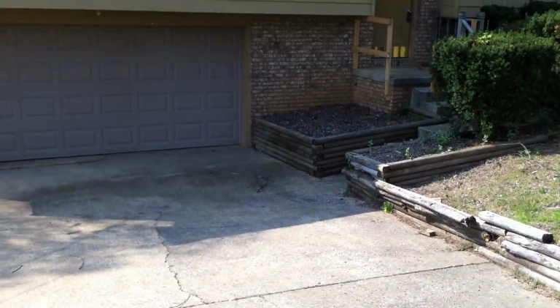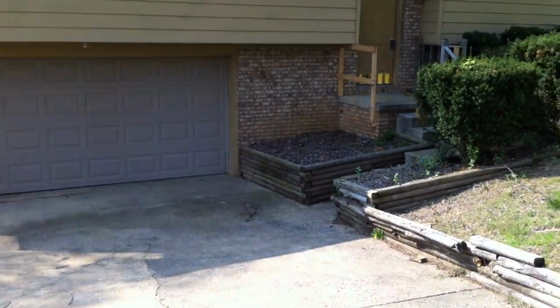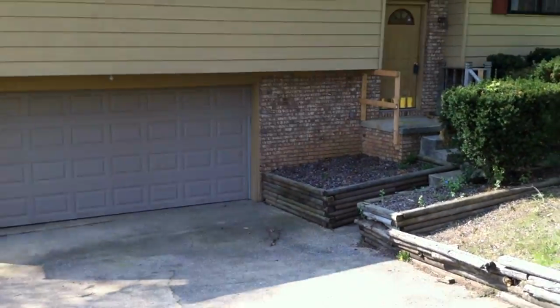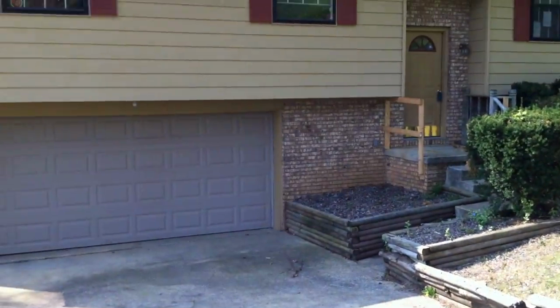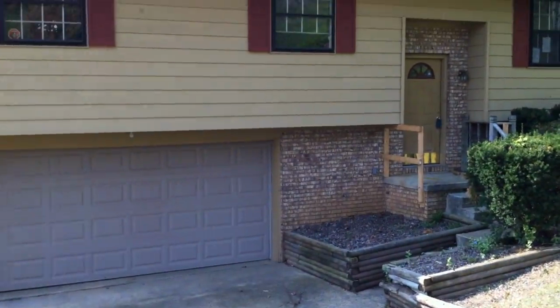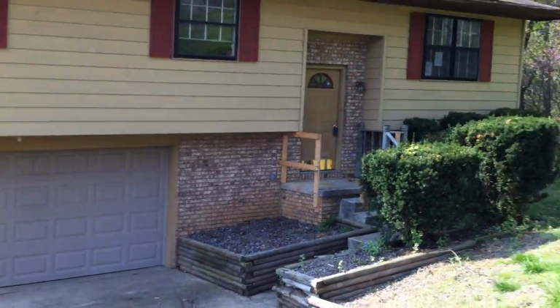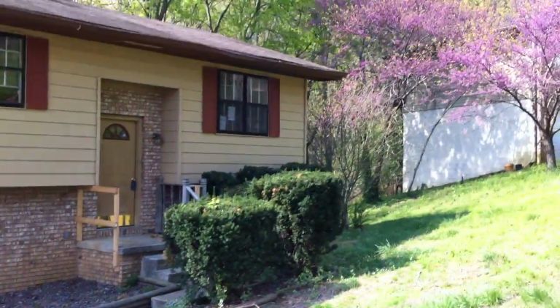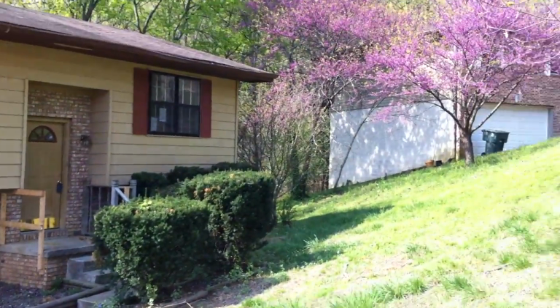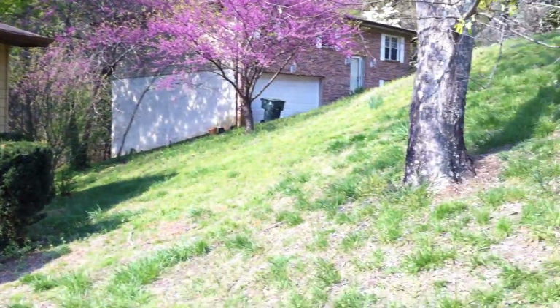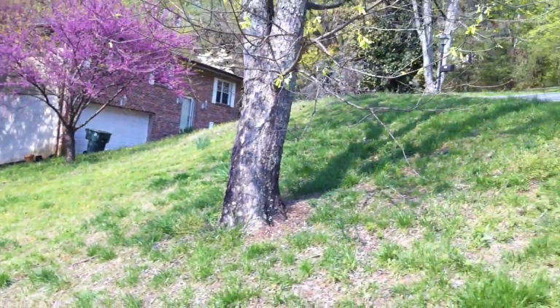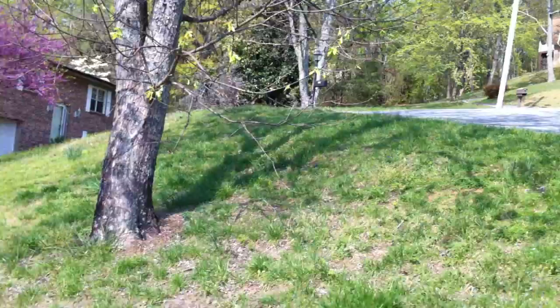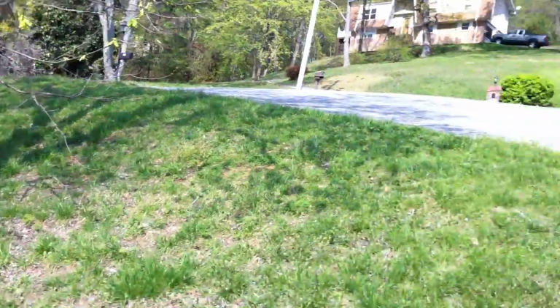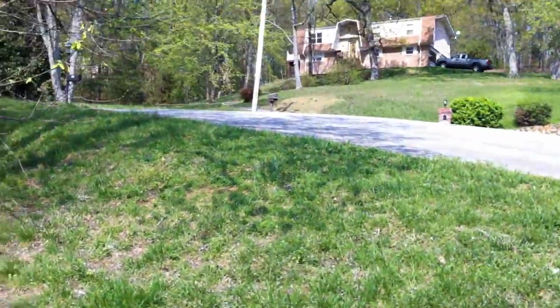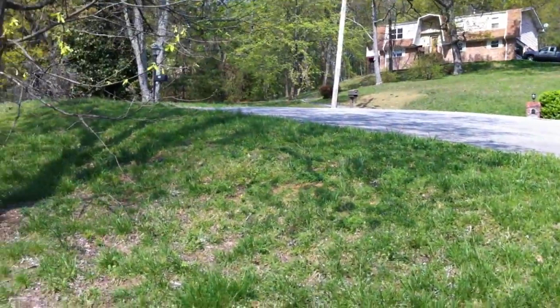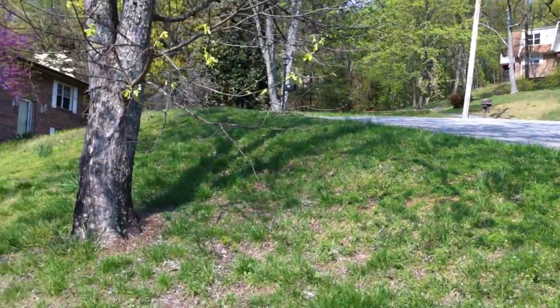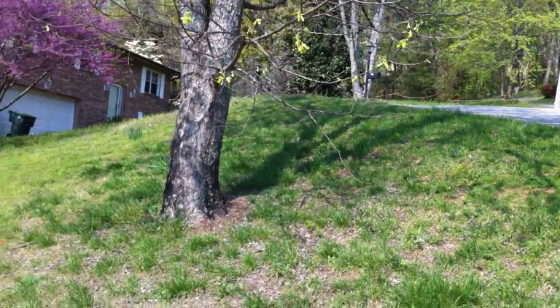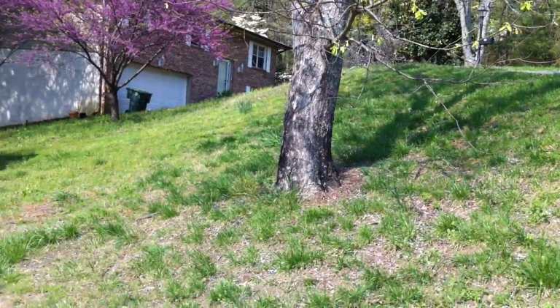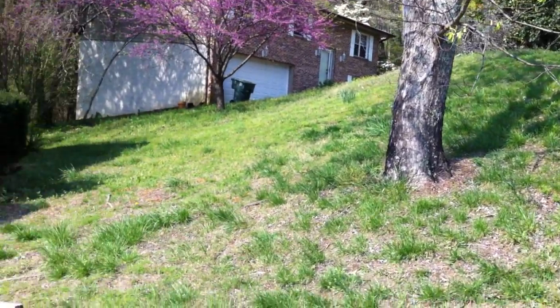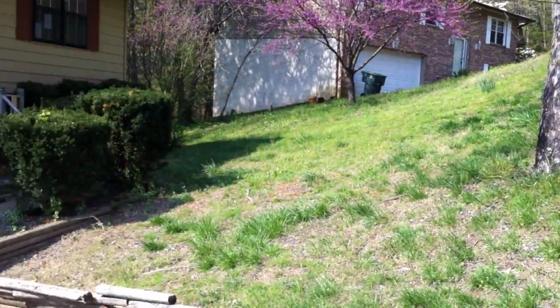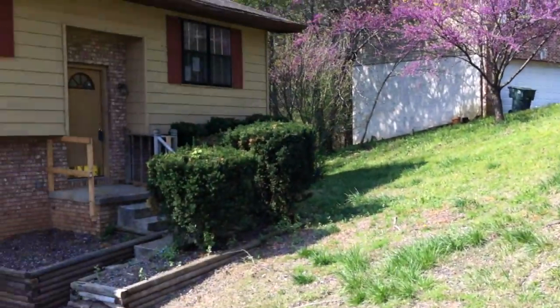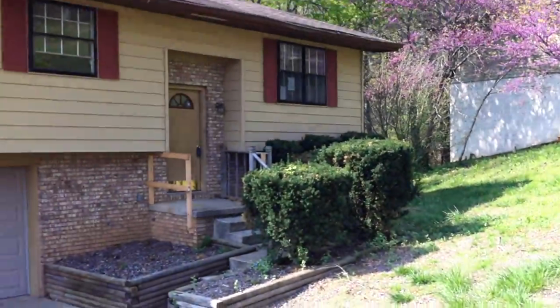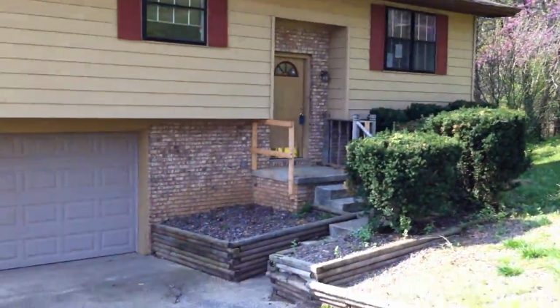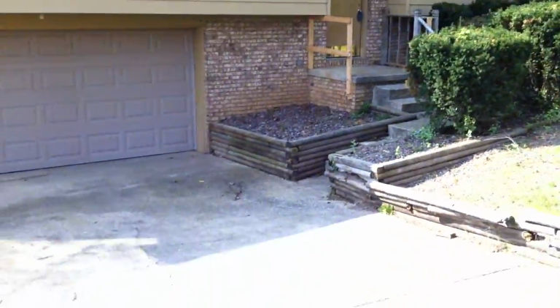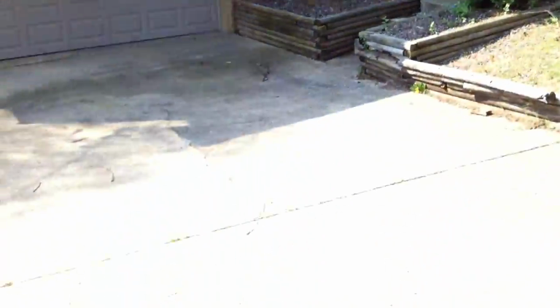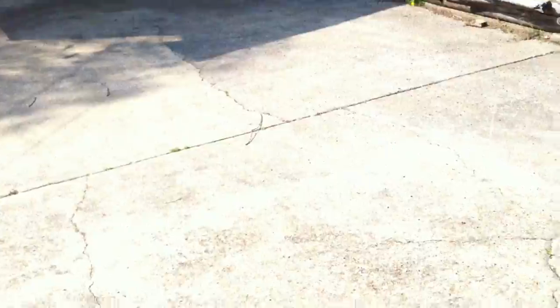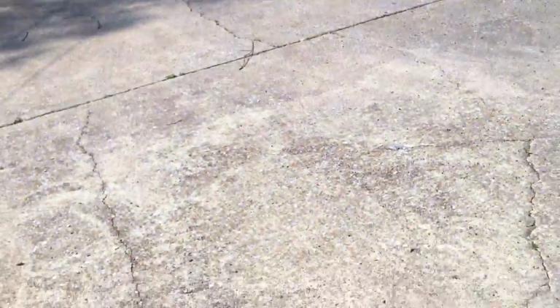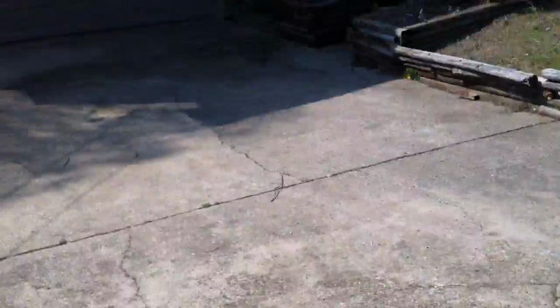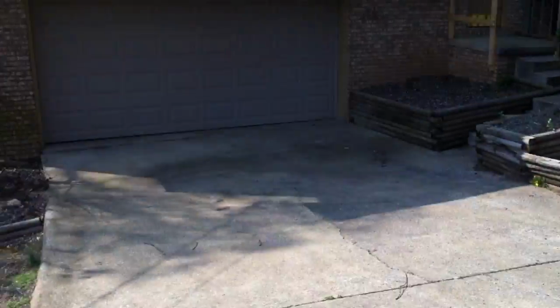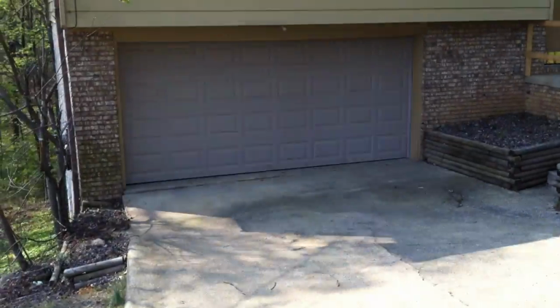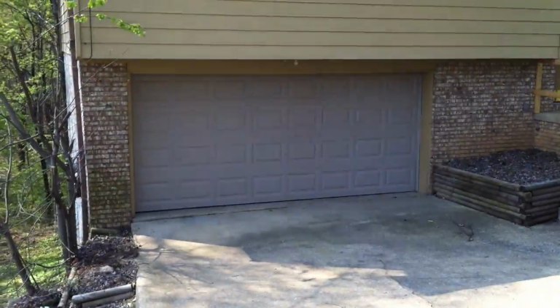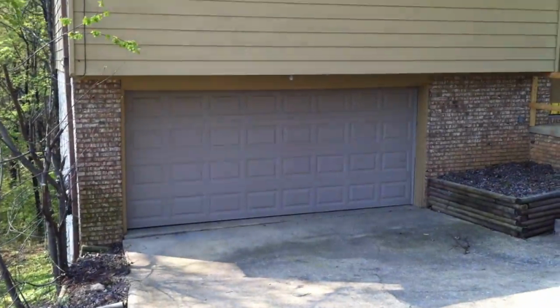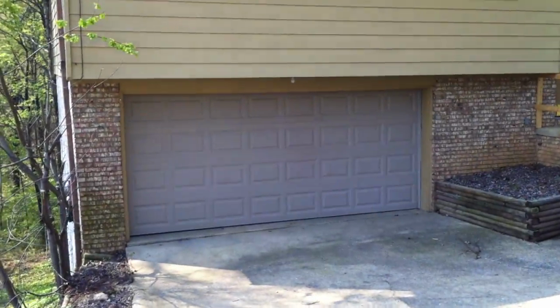Alright, I'm here at 302 Stonewood. As you can see, it's got a very steep sloped yard. It does have a concrete driveway though, leading to a two-car garage.